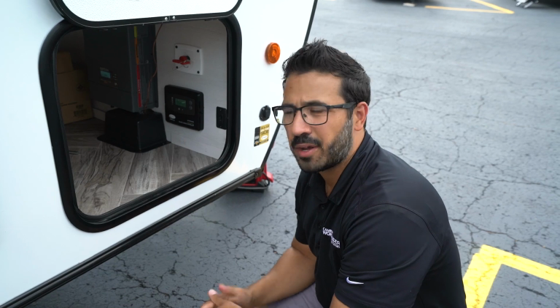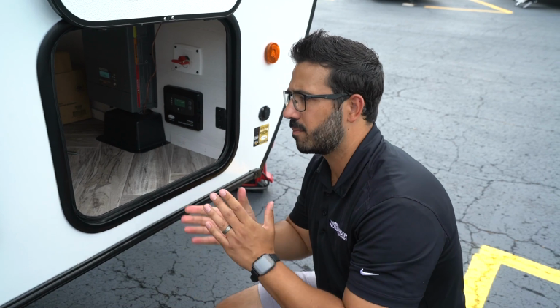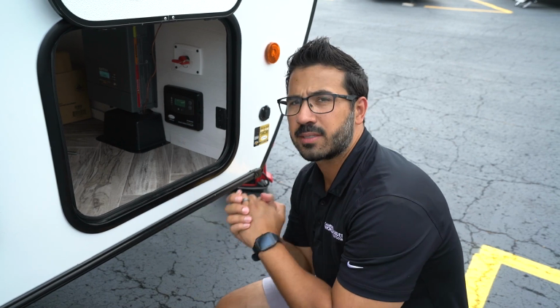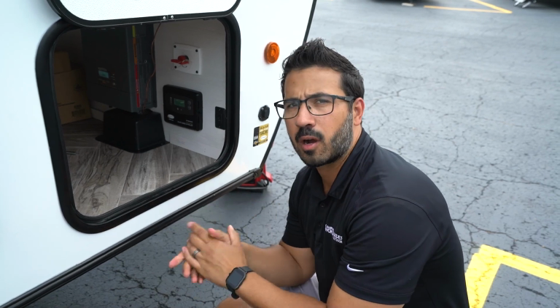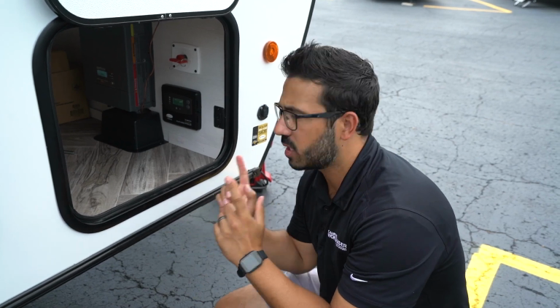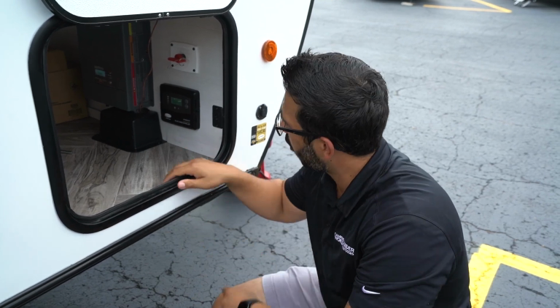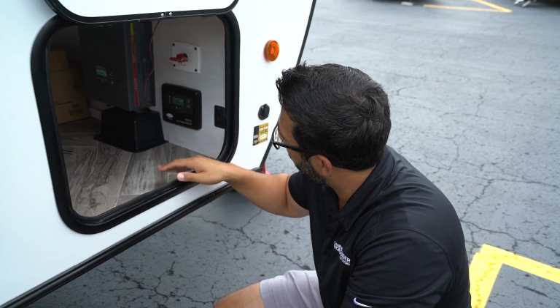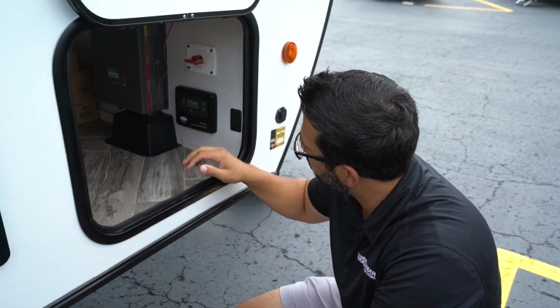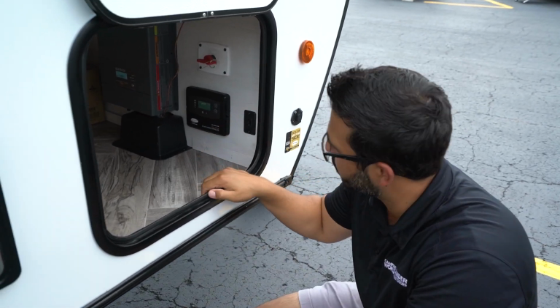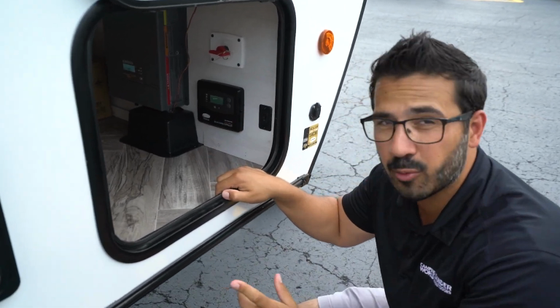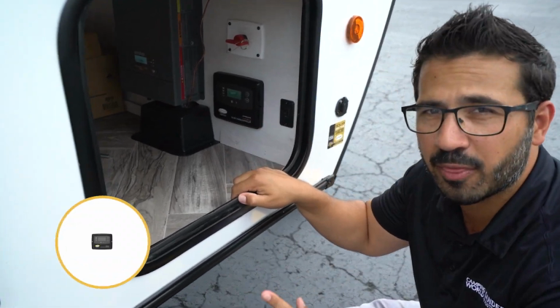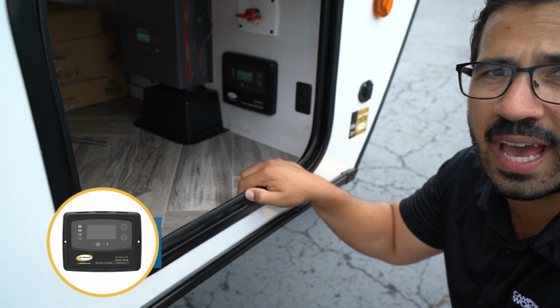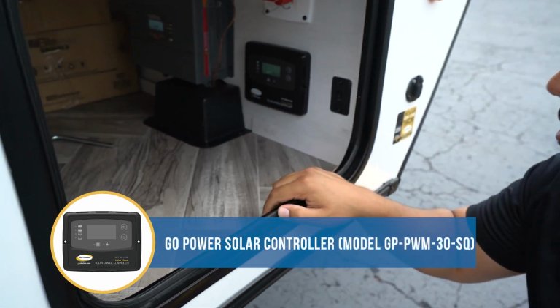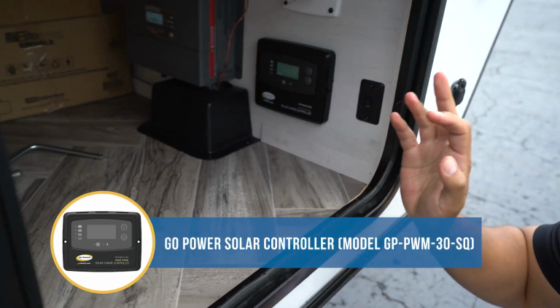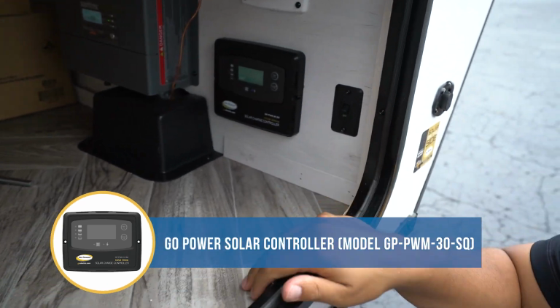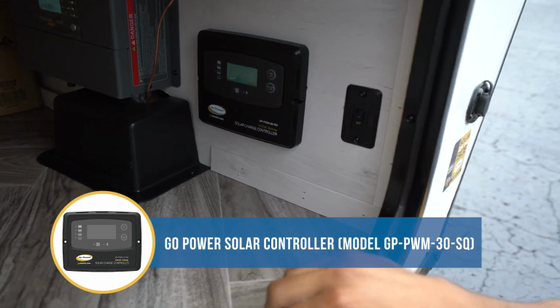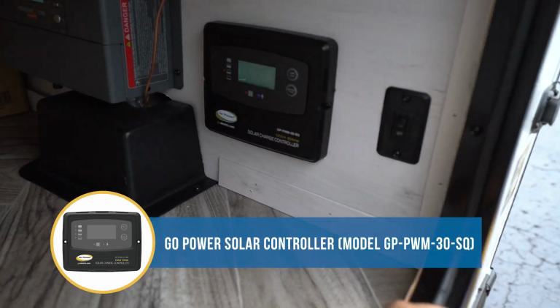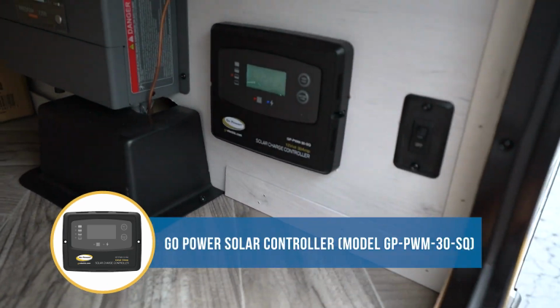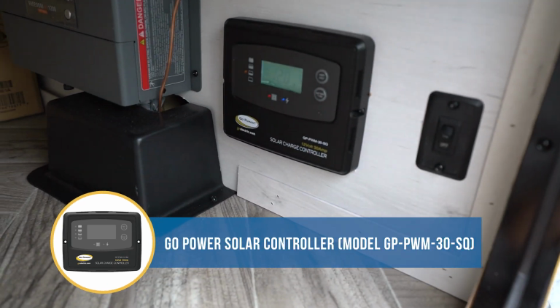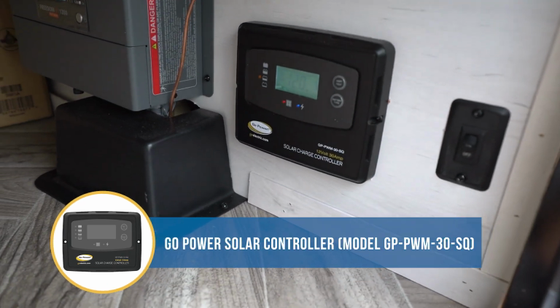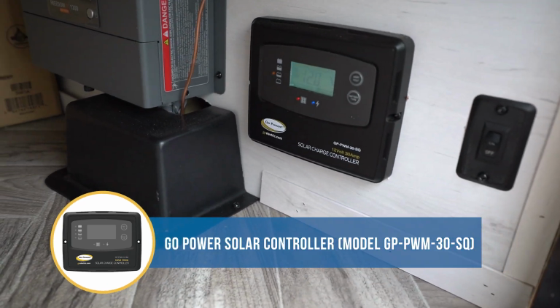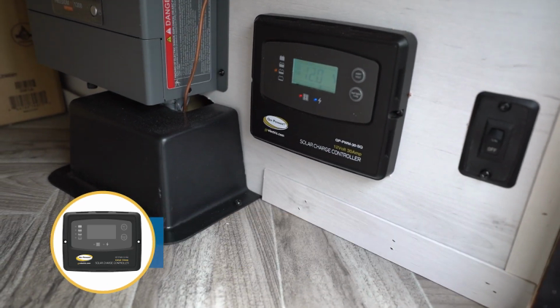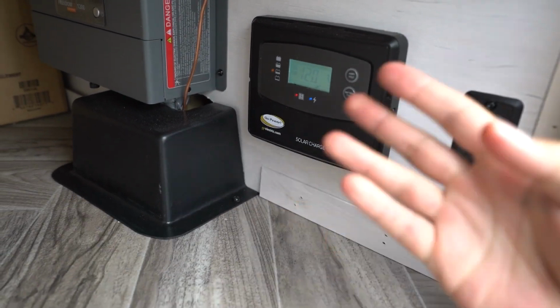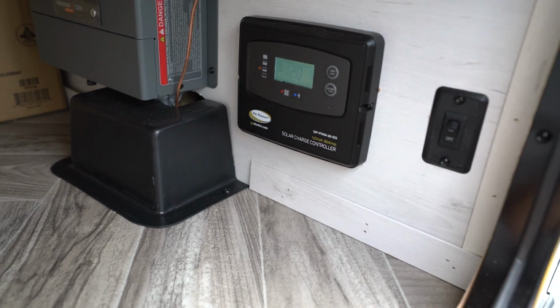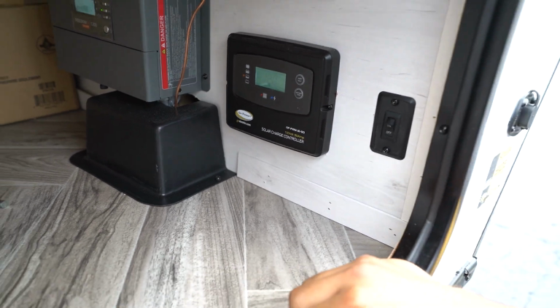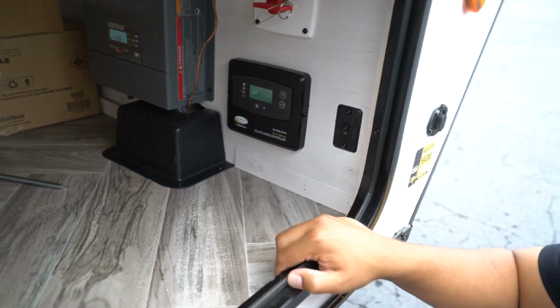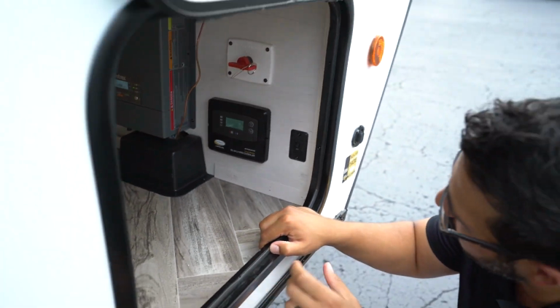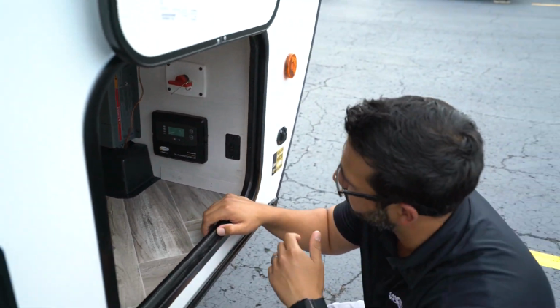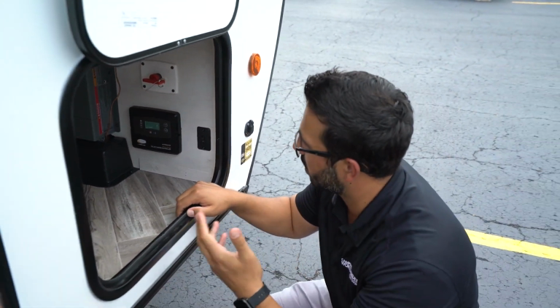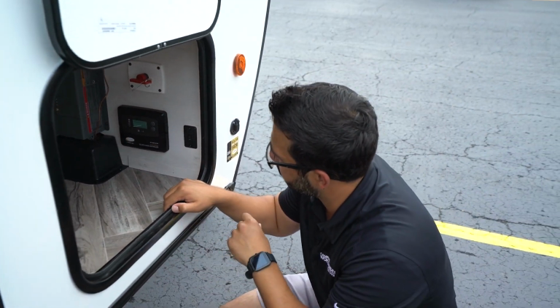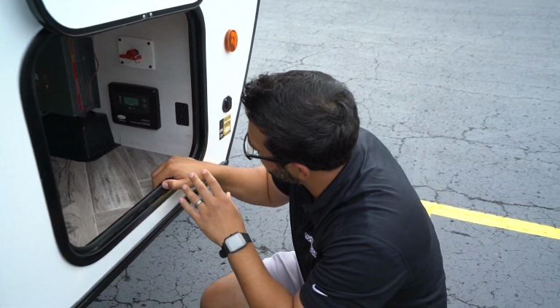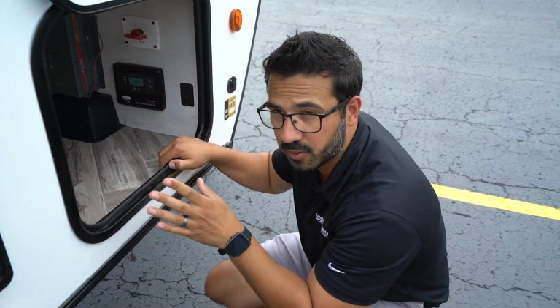Let's talk about the Go Power GP-PWM-30SQ solar charge controller. I'm going to go over briefly what some of the LED lights mean, as well as some of the options, and then a few quick troubleshooting tips.